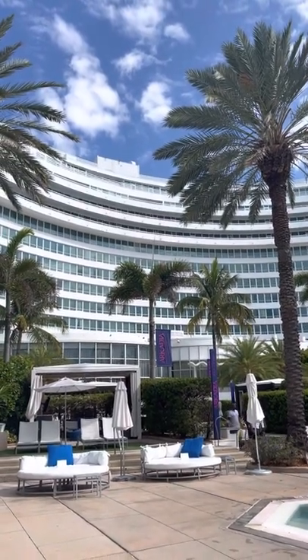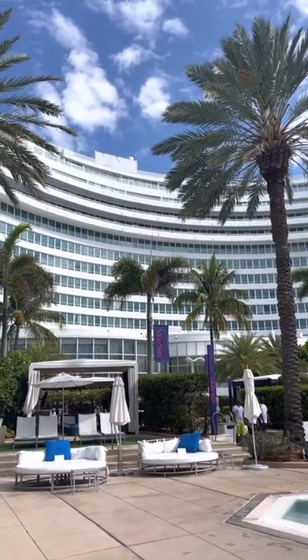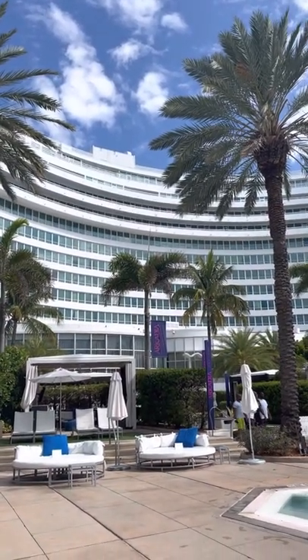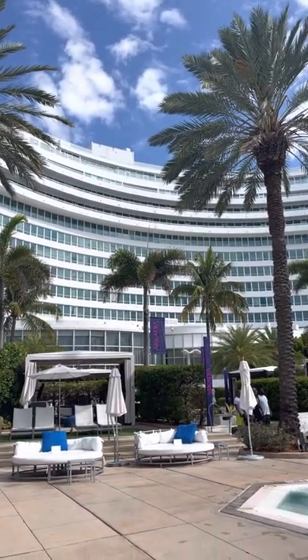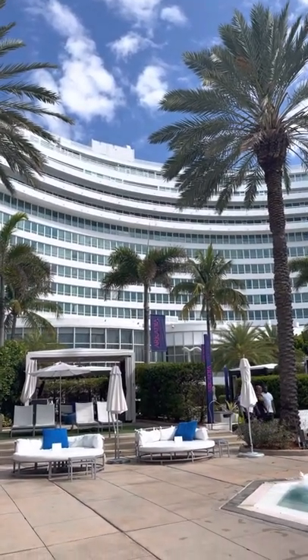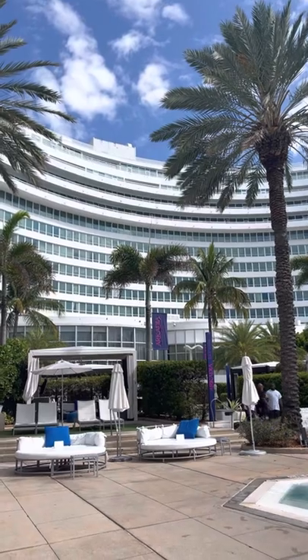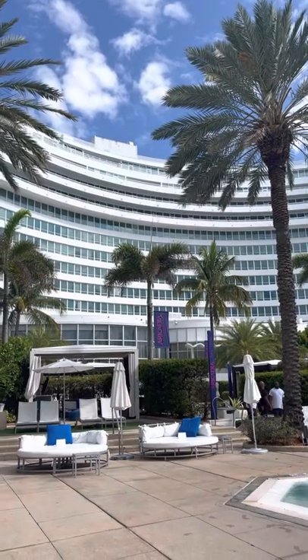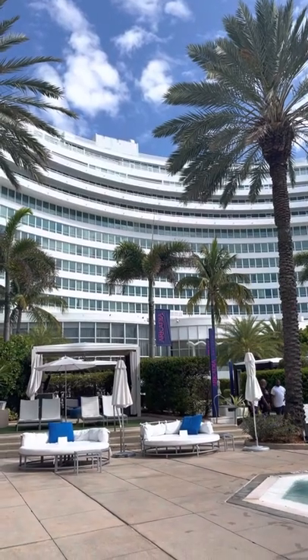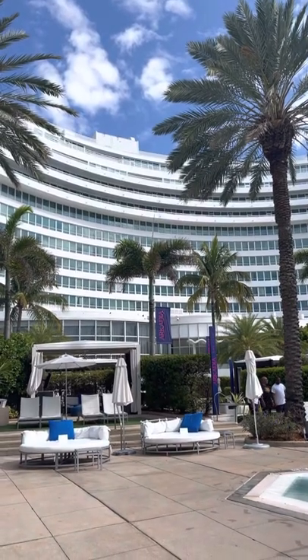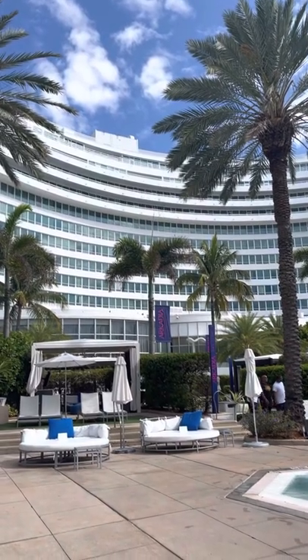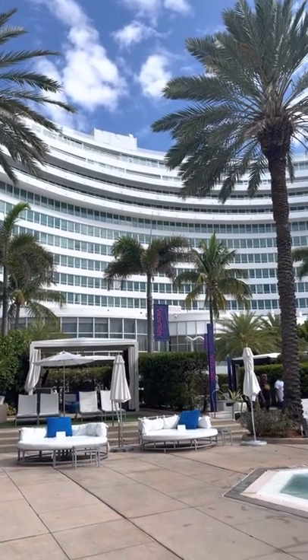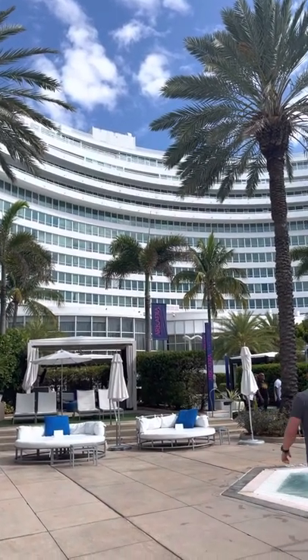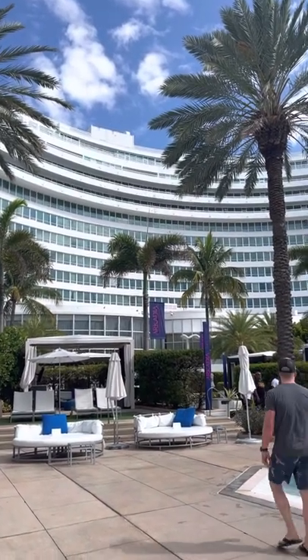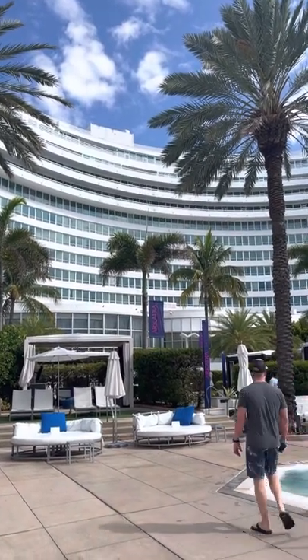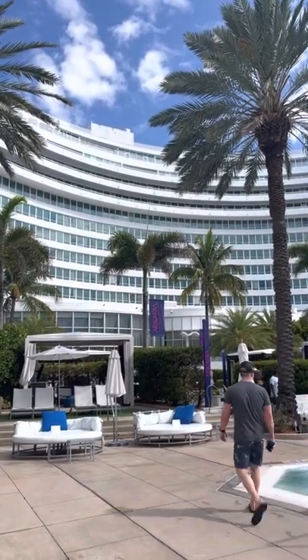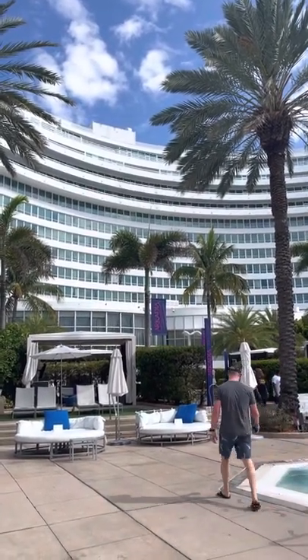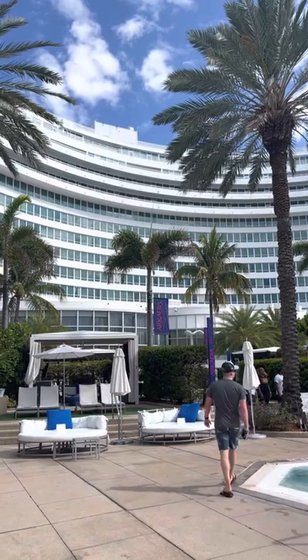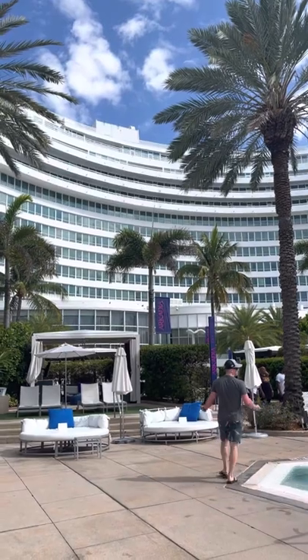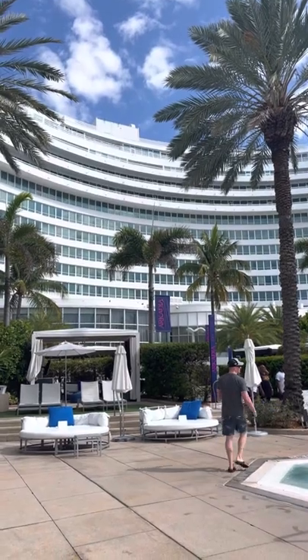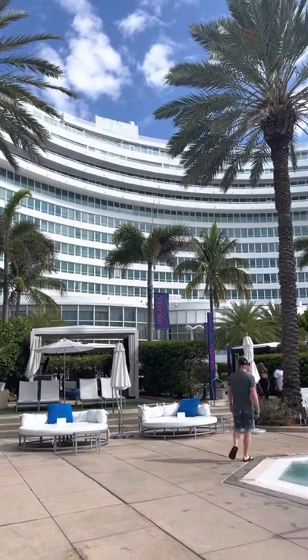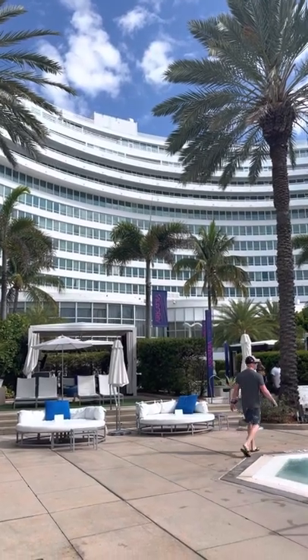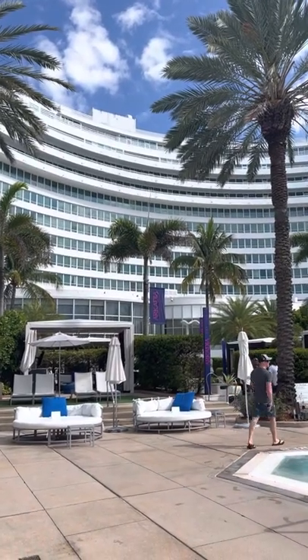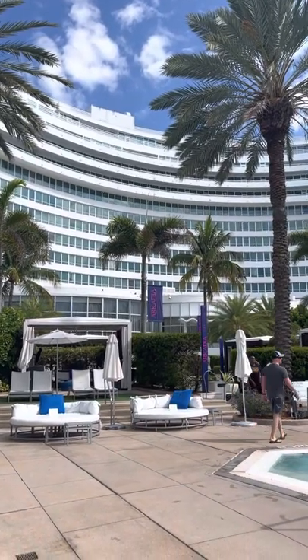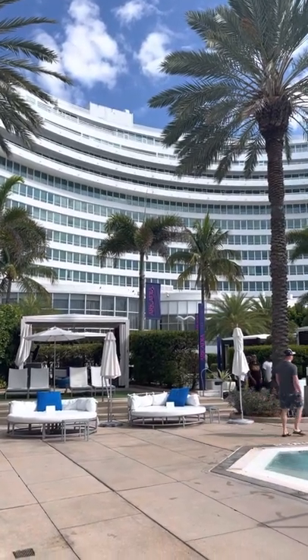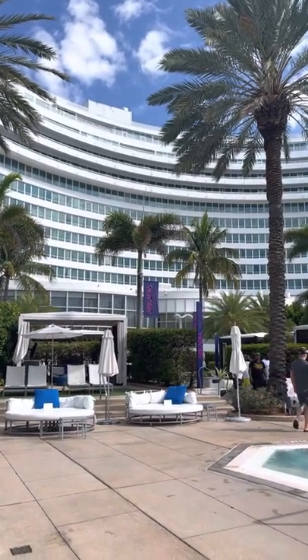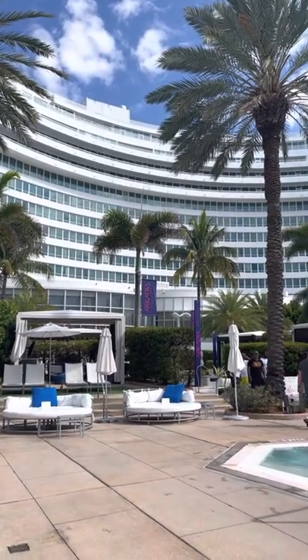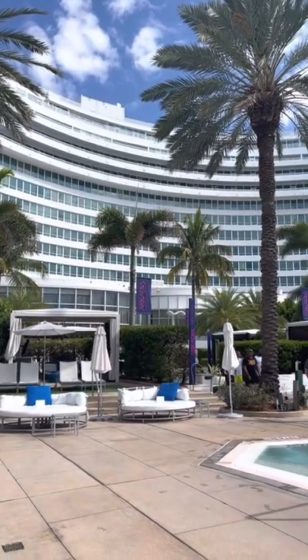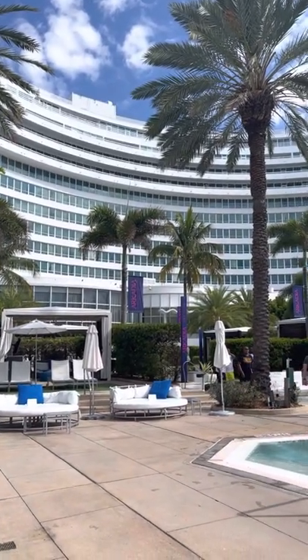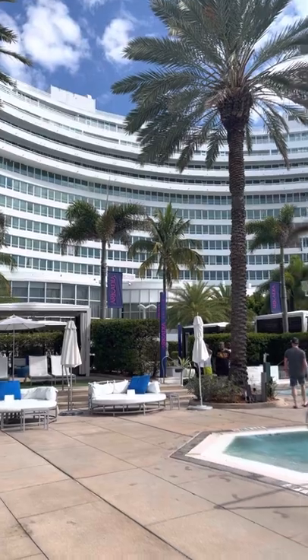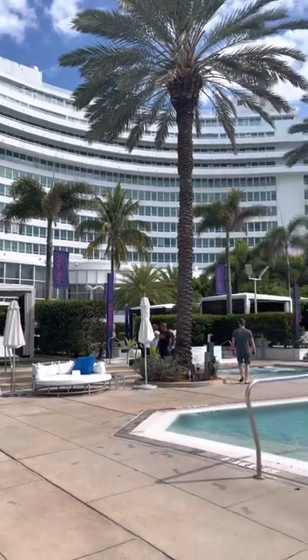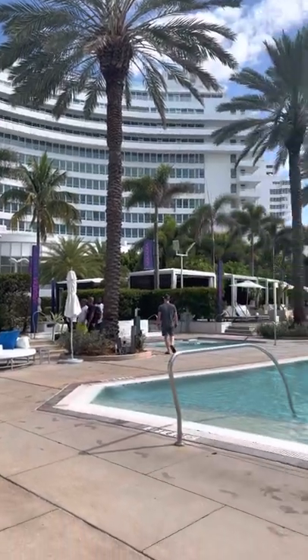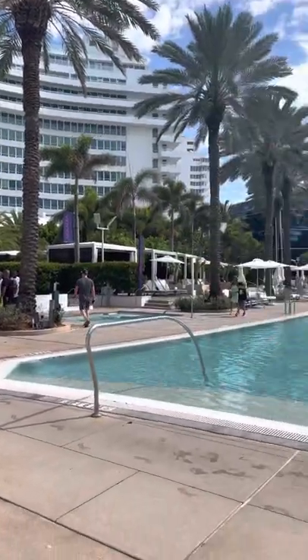We're in the Chateau building, which is the original building from the heyday when Frank Sinatra, Sammy Davis Jr., Dean Martin, and Jerry Lewis were here. They filmed movies here and it is just a really beautiful place.